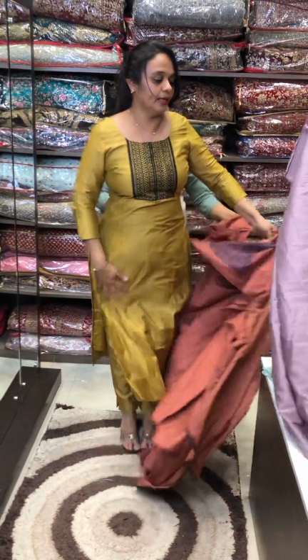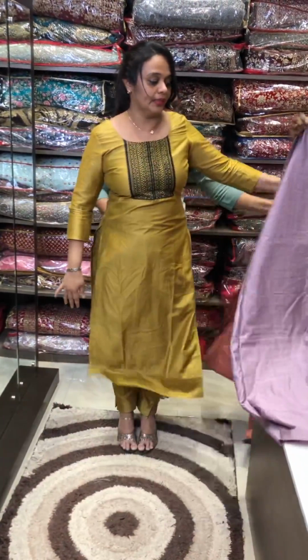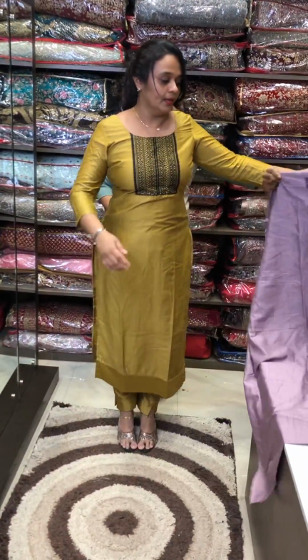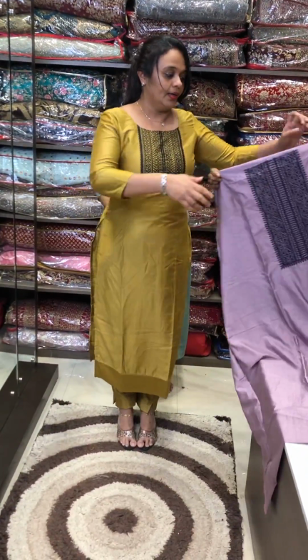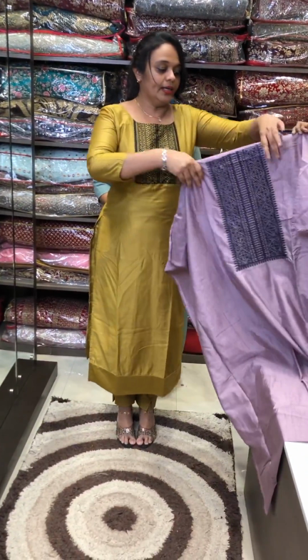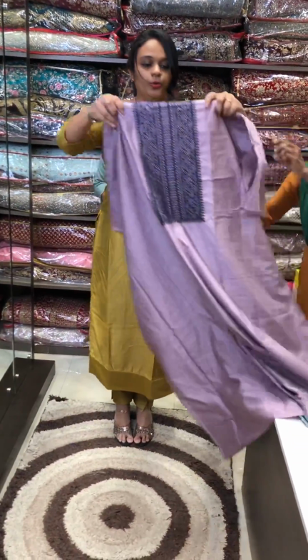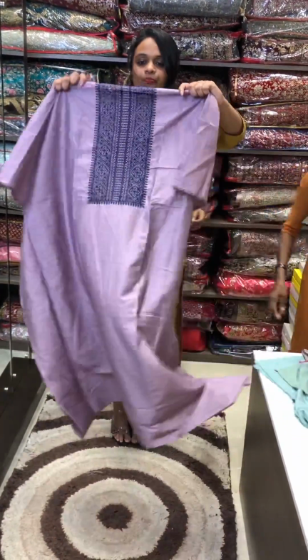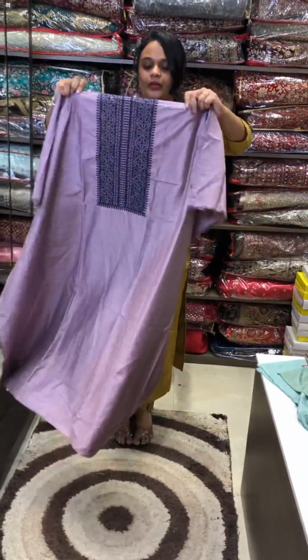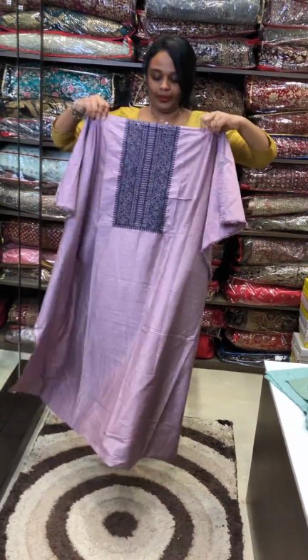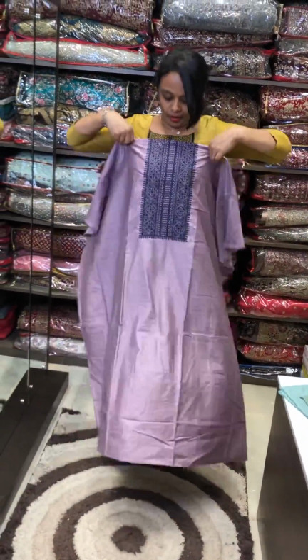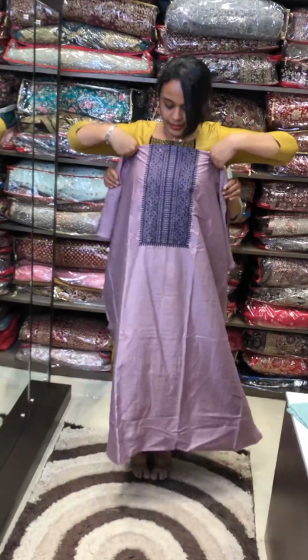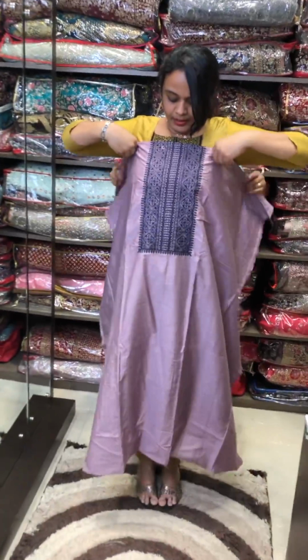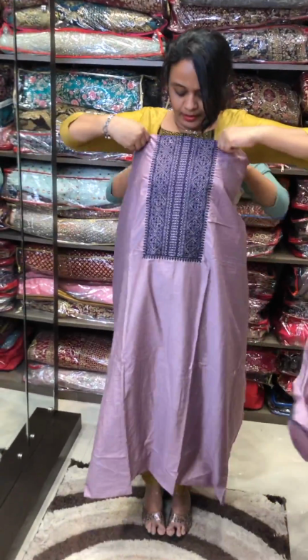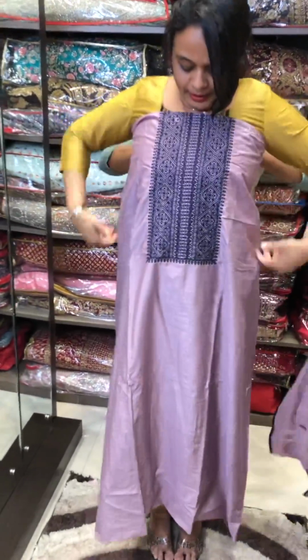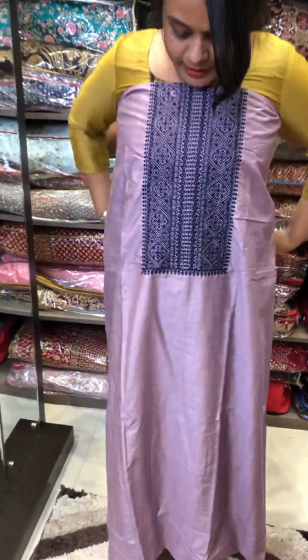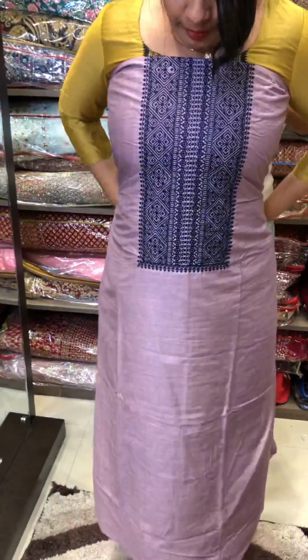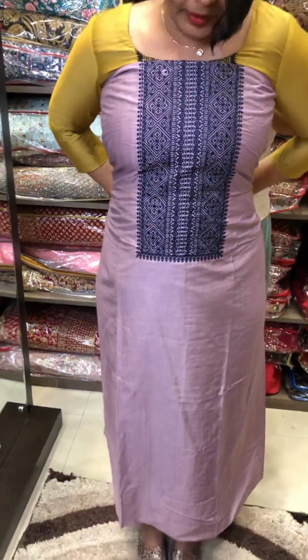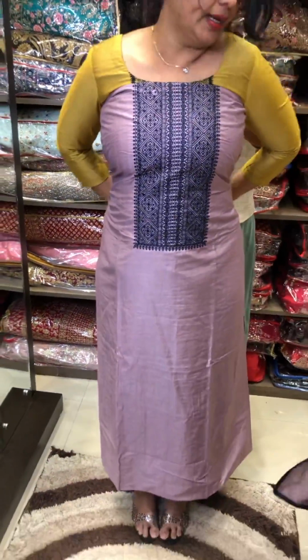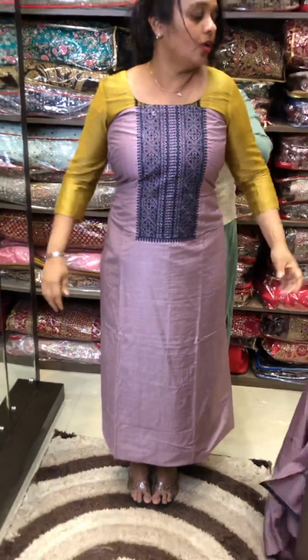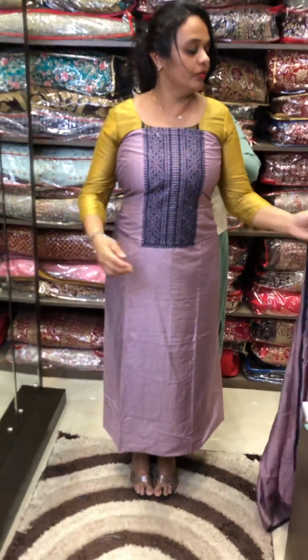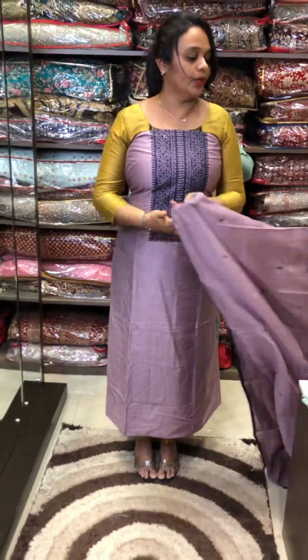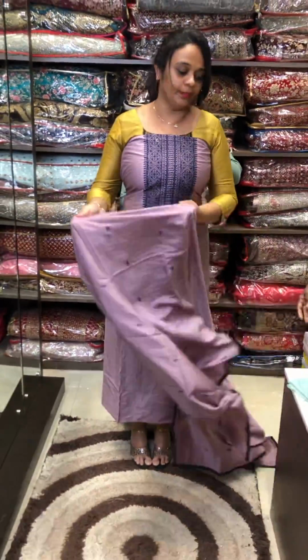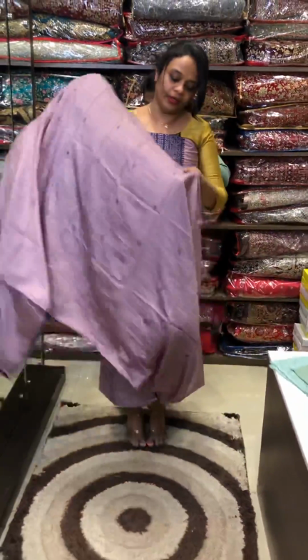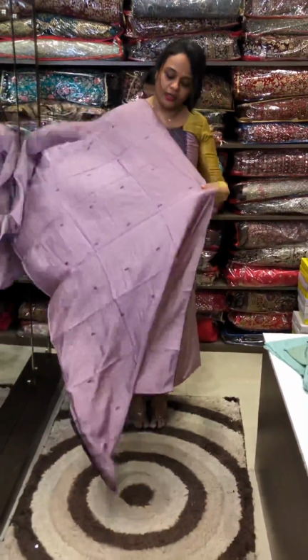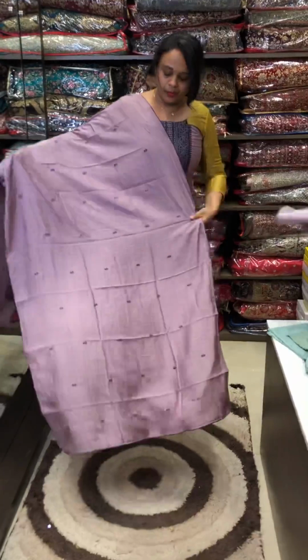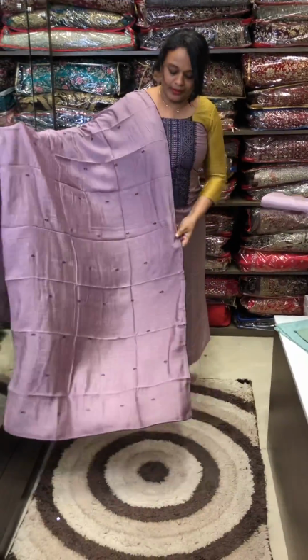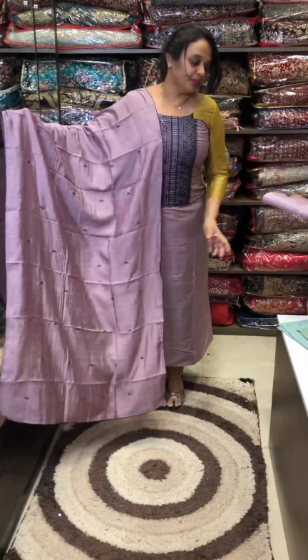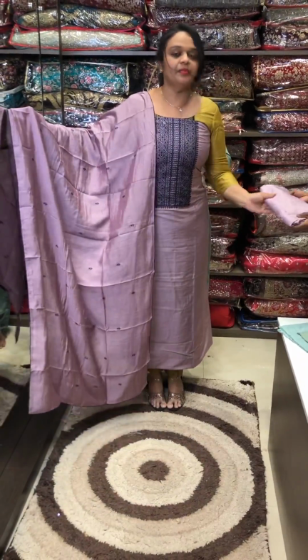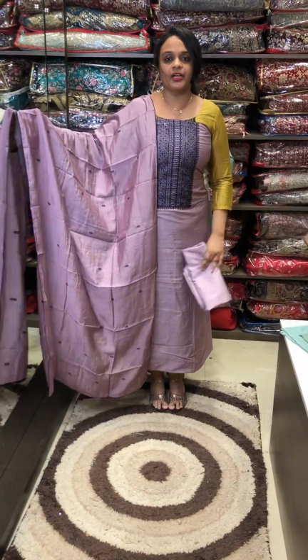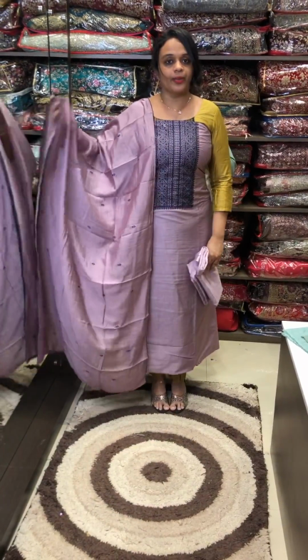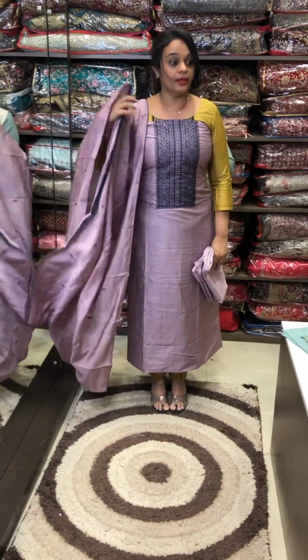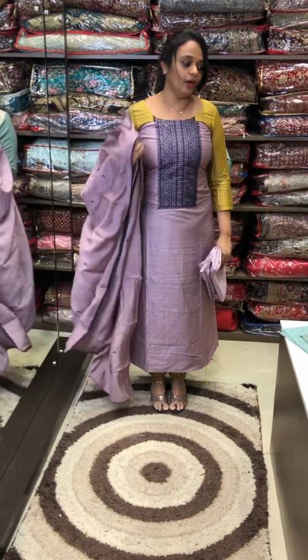Lilac to blue color — very light, lilac tone, with blue color embroidery. Same color shantoon pants. Pre-order dispatch.